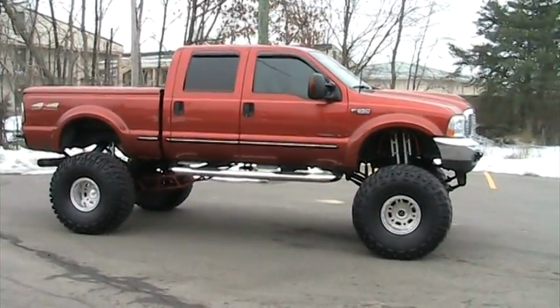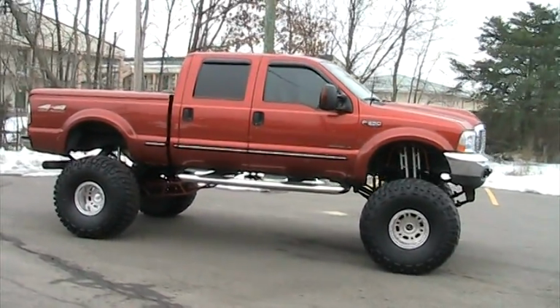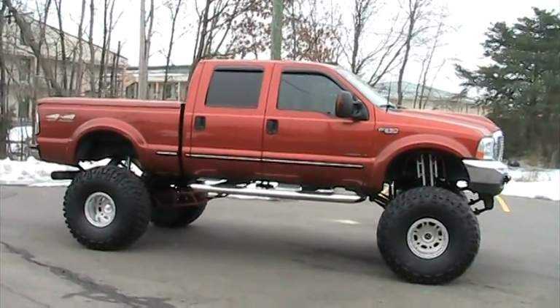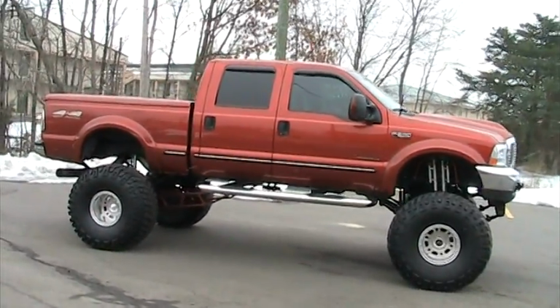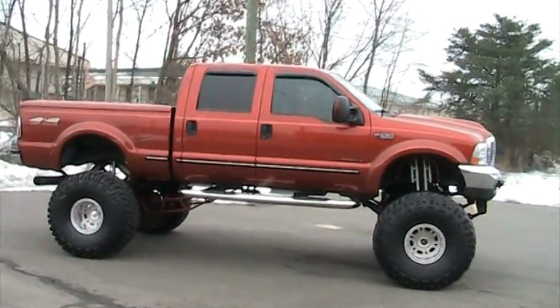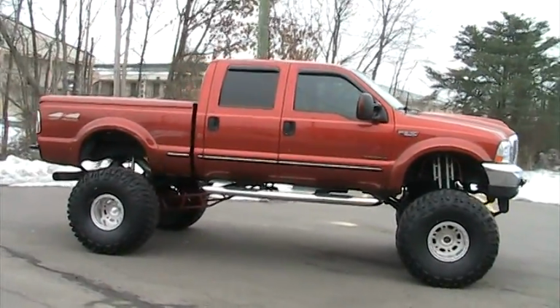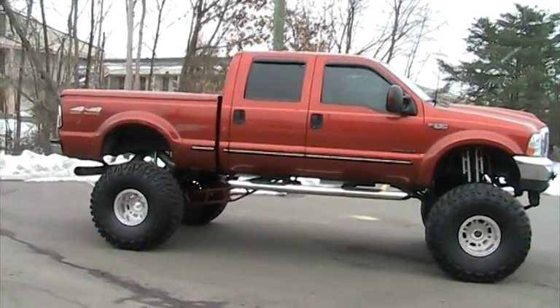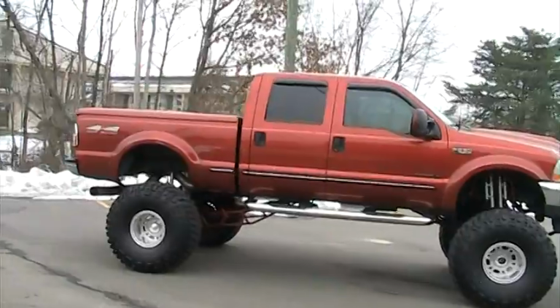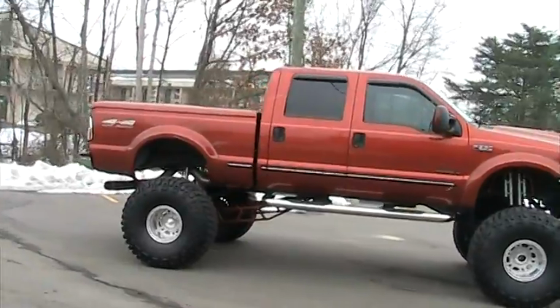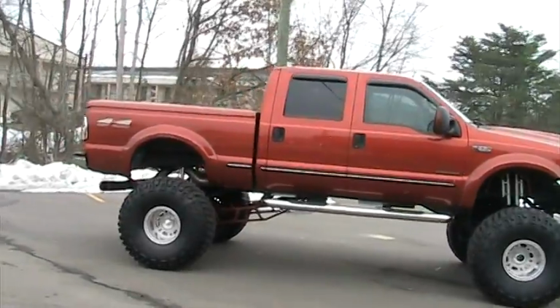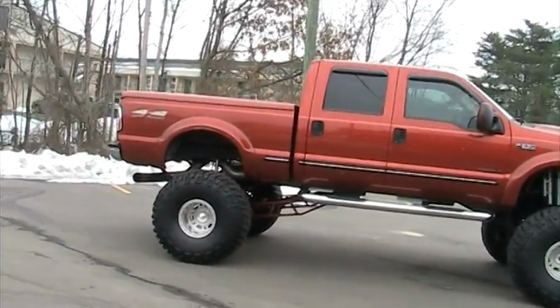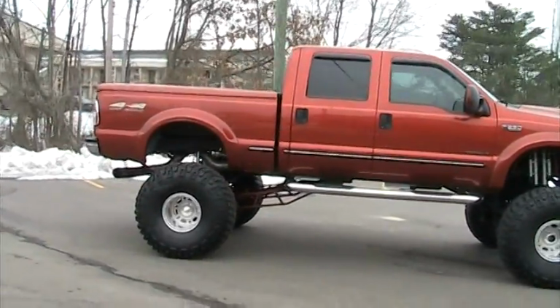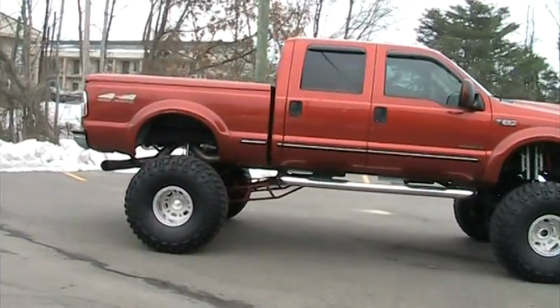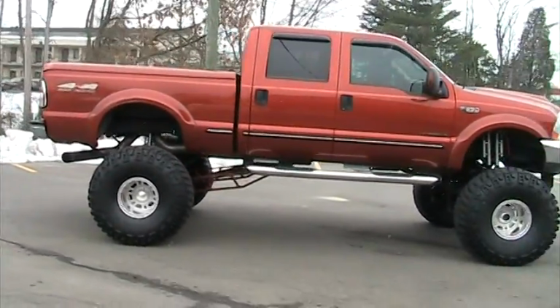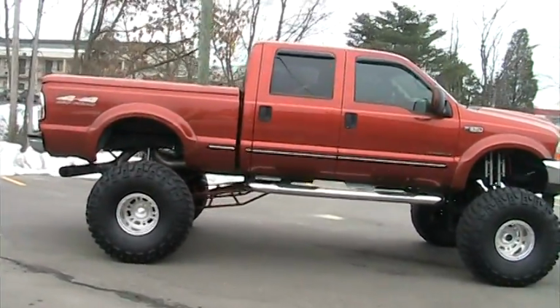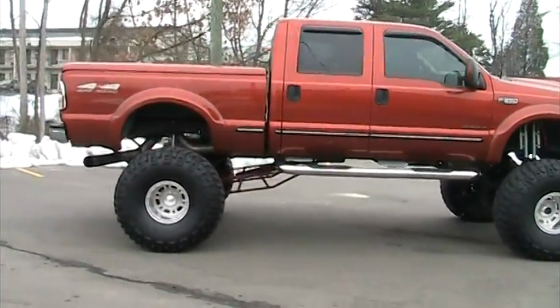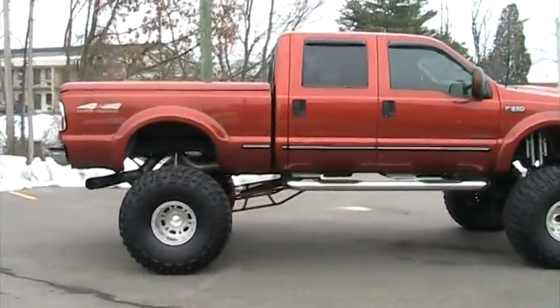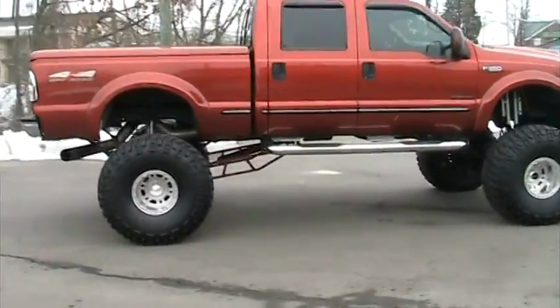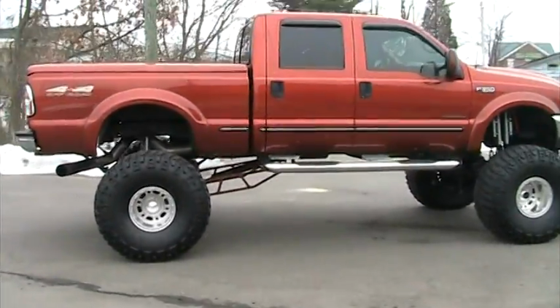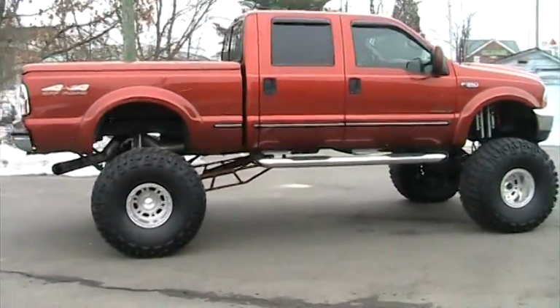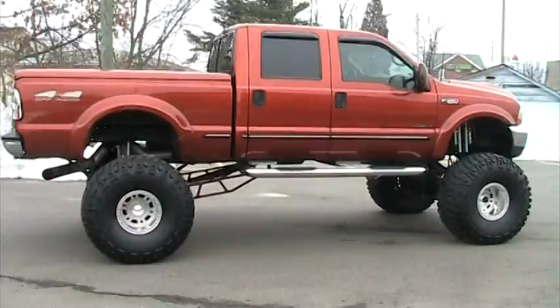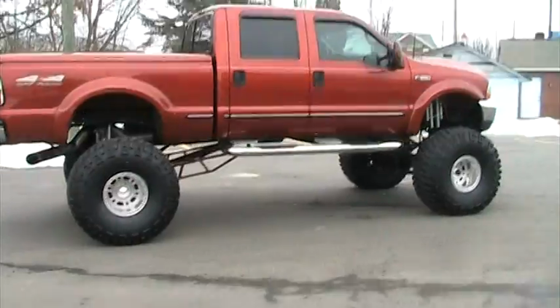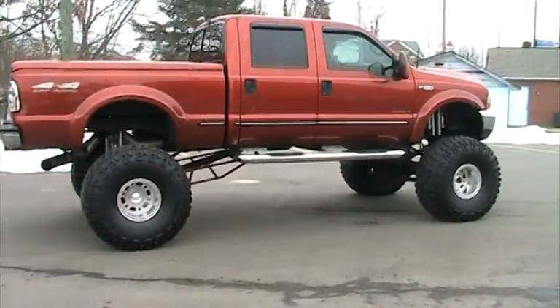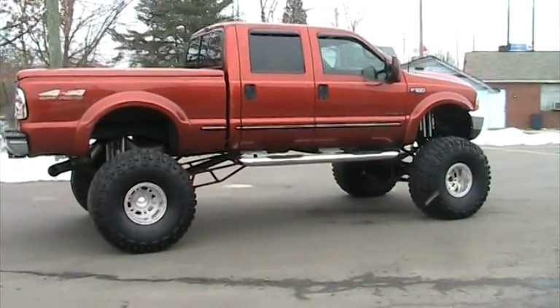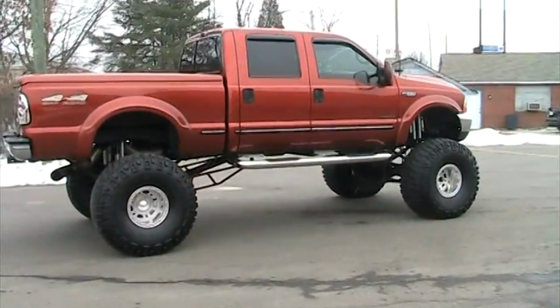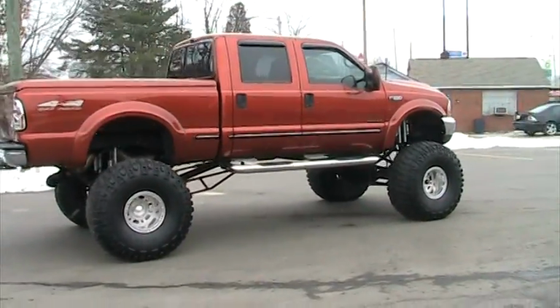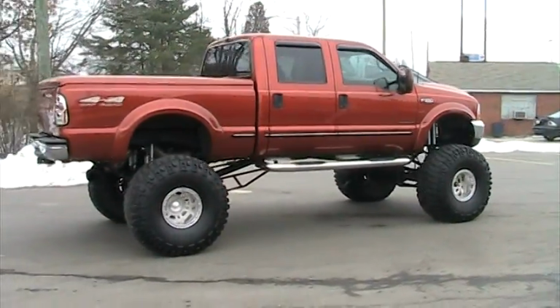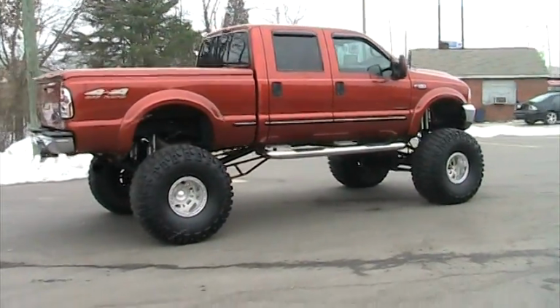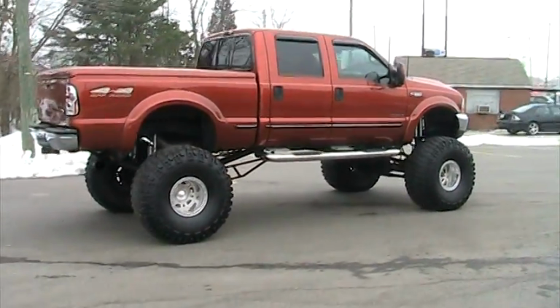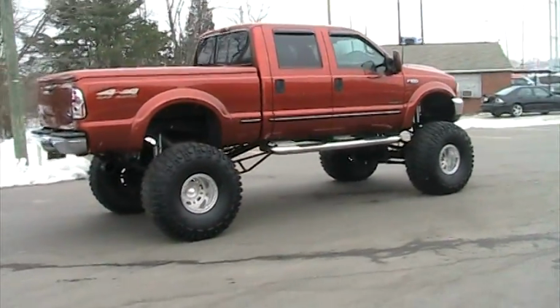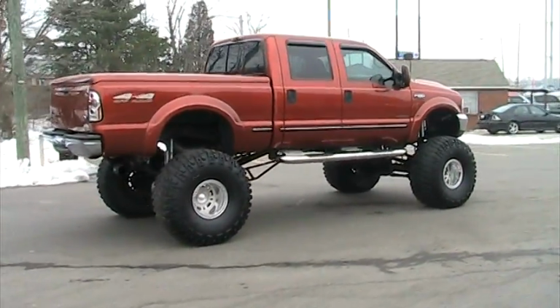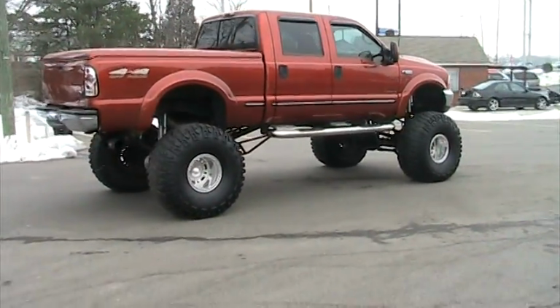It's got a billet grill, an aftermarket dual vented hood, tonneau cover, spray-in bed liner that looks brand new, aftermarket headlights, corner lights, taillights, and tinted windows.